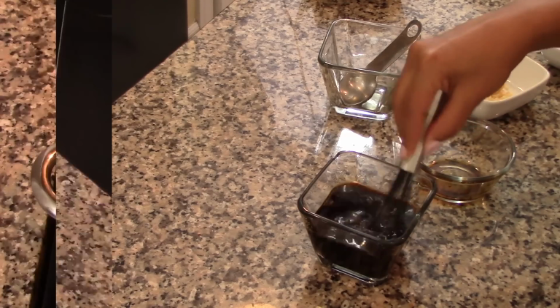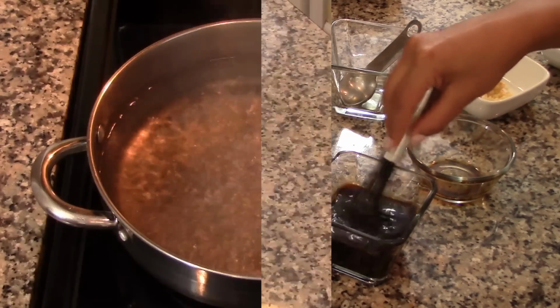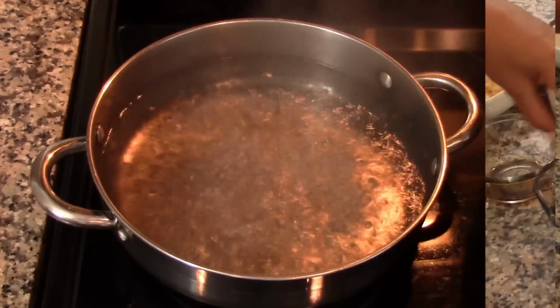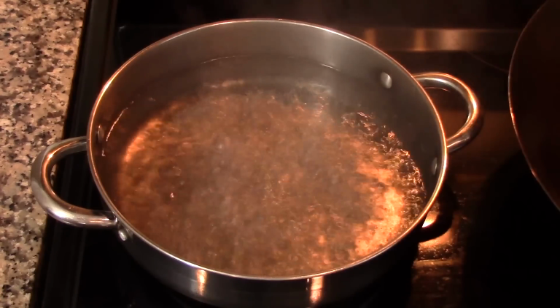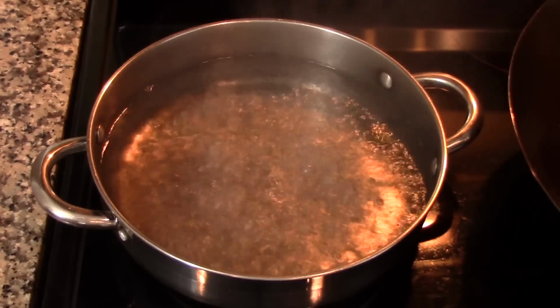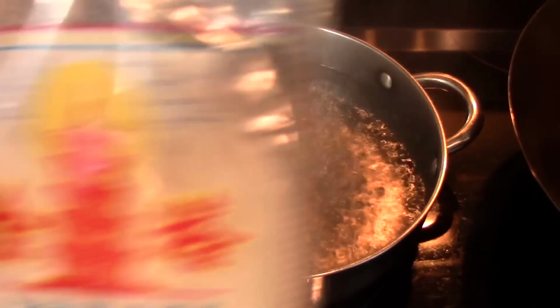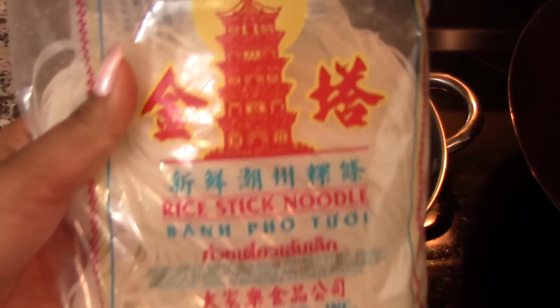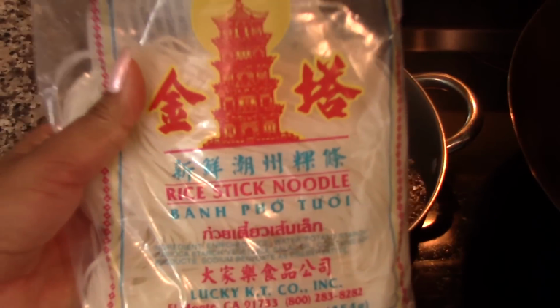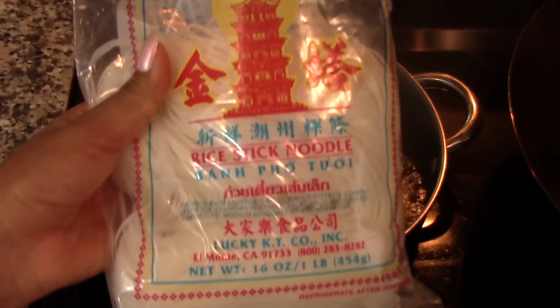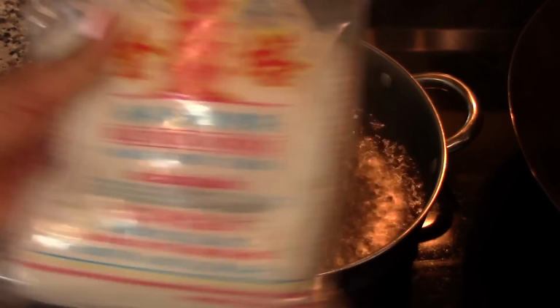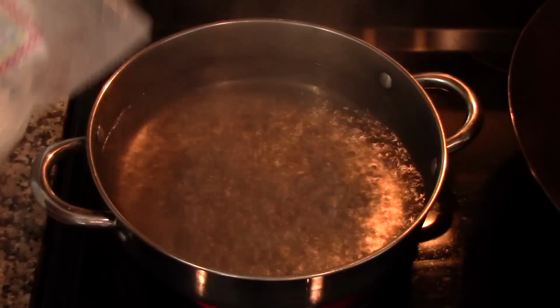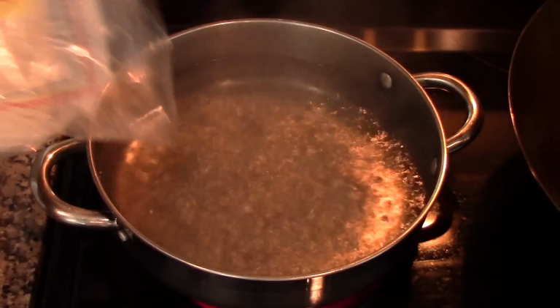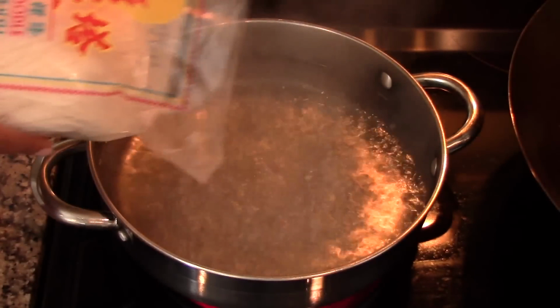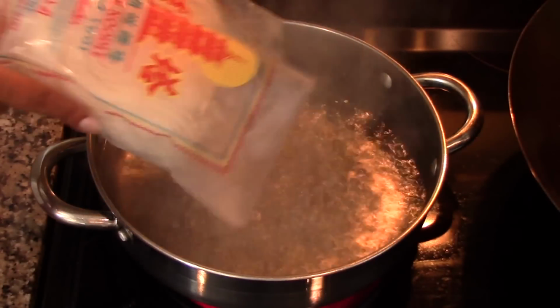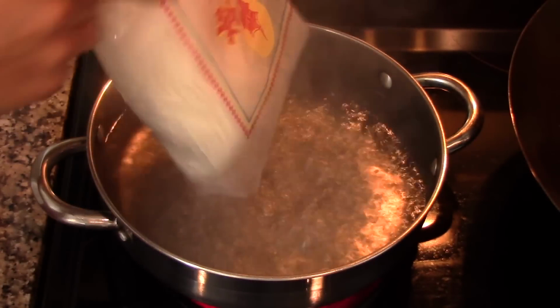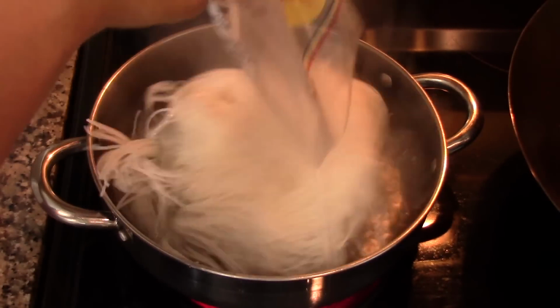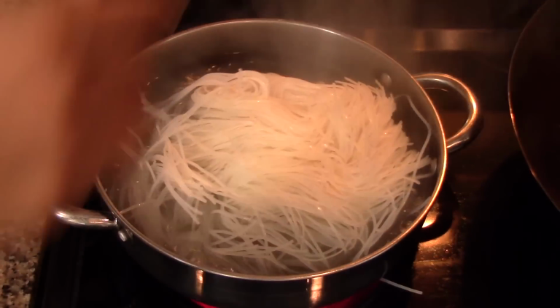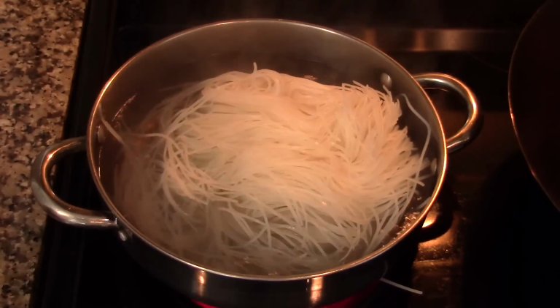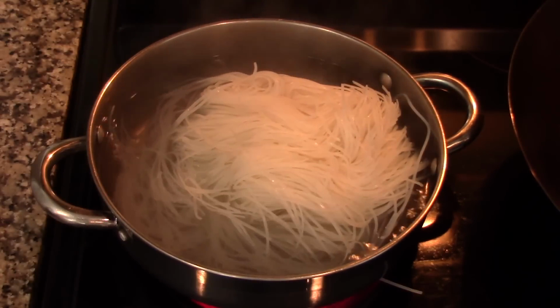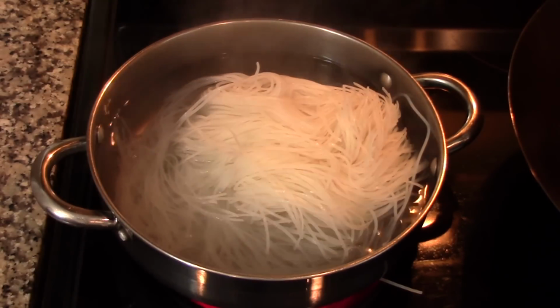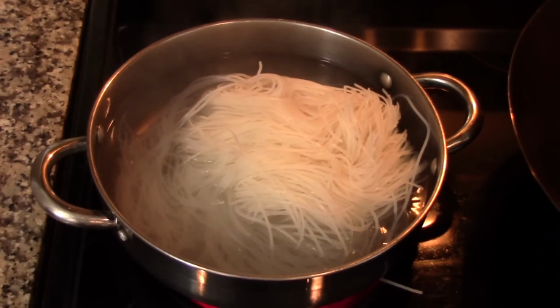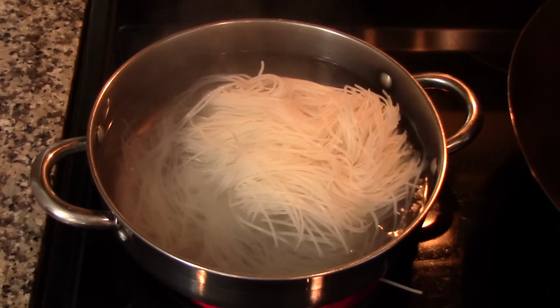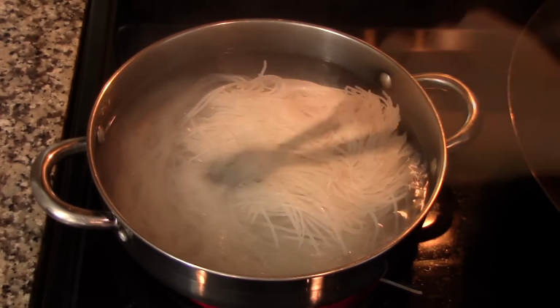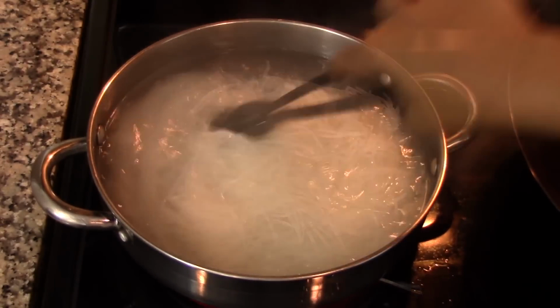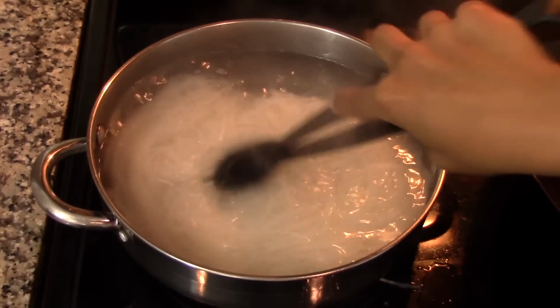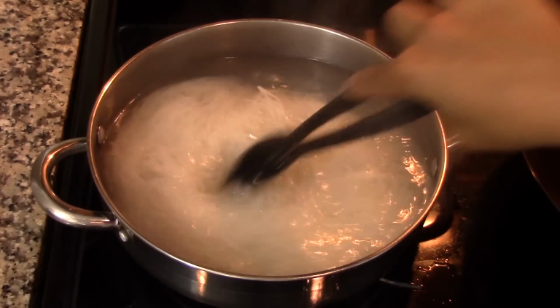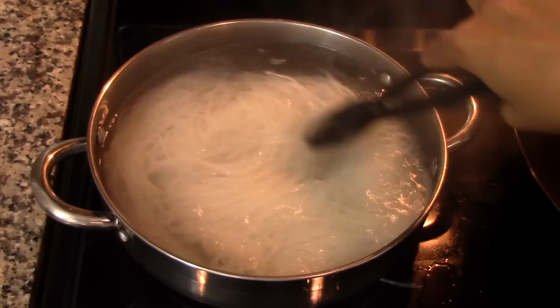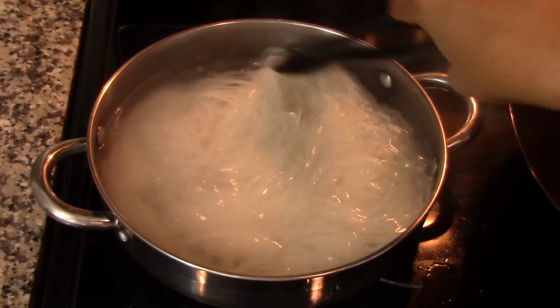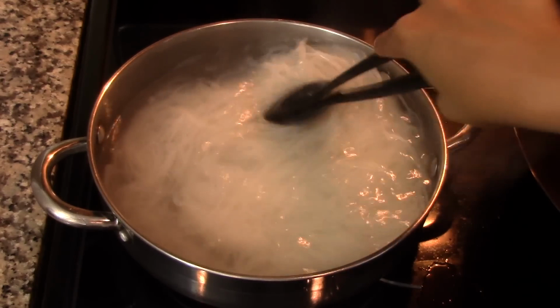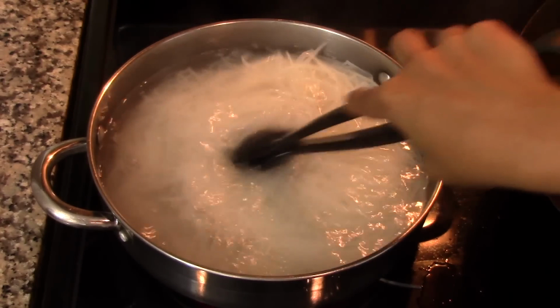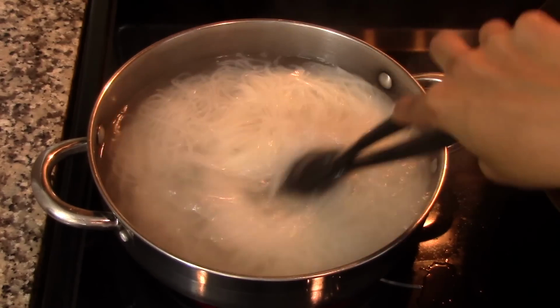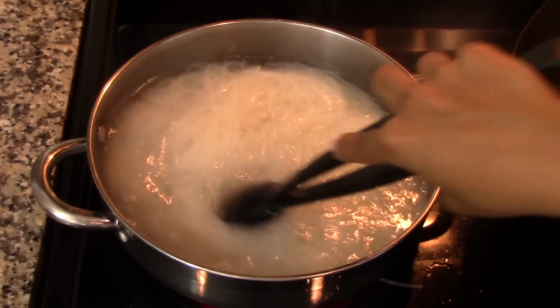Cook the noodles according to the instructions on the package. I'm using fresh noodles, so I'll just cook them in boiling water for about 30 seconds to a minute. Make sure you don't overcook them — if you do, they will be really sticky and unpleasant.